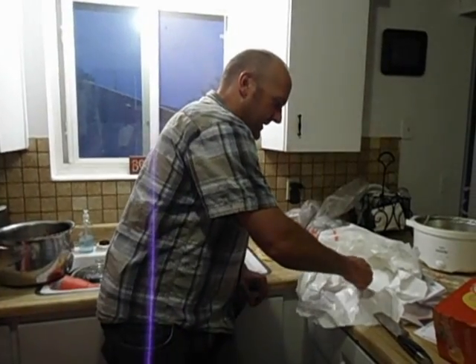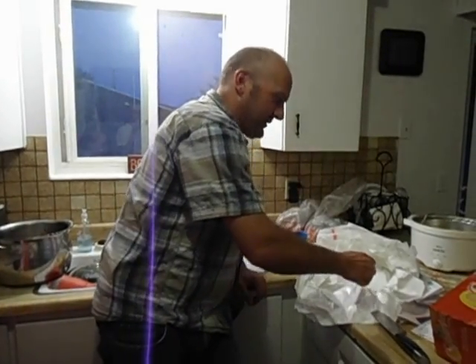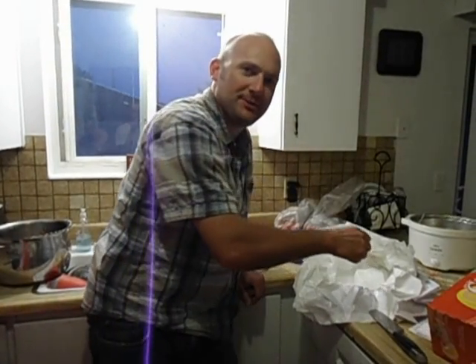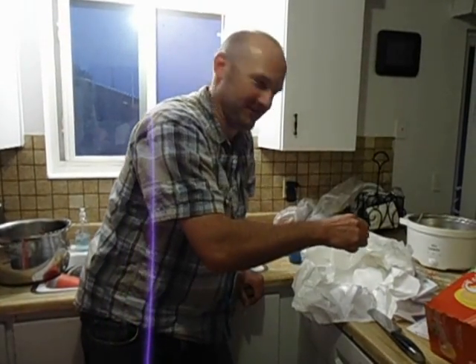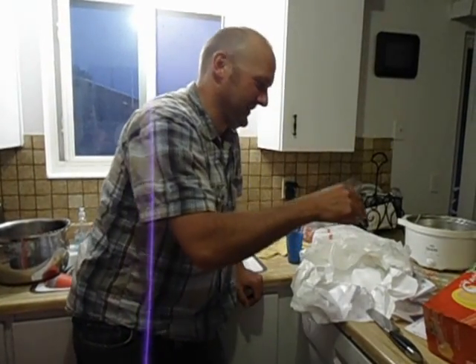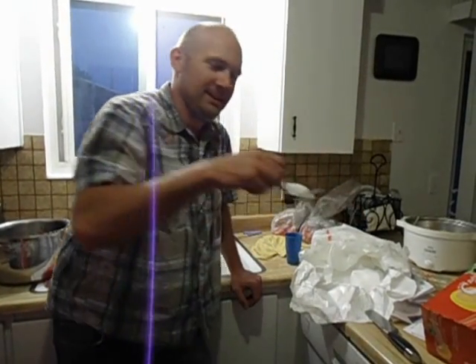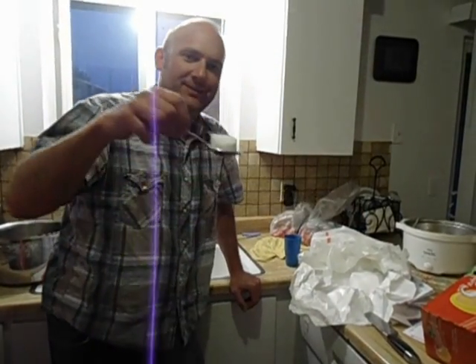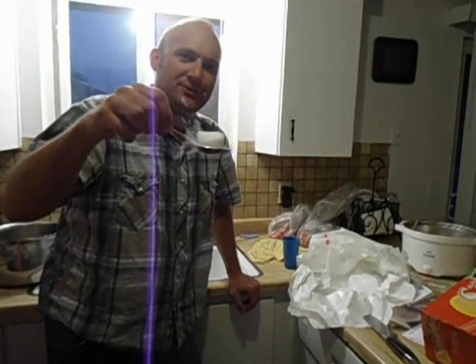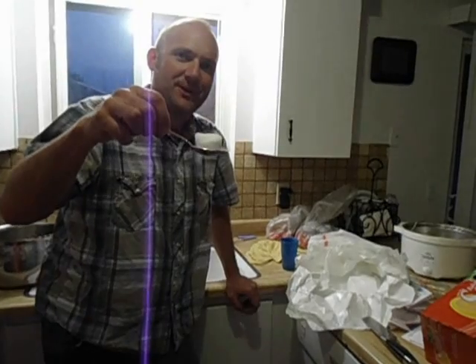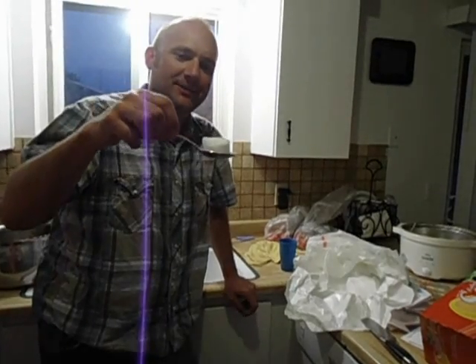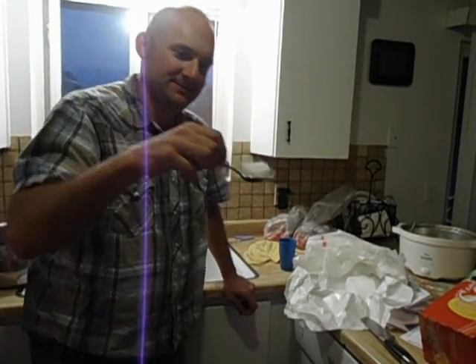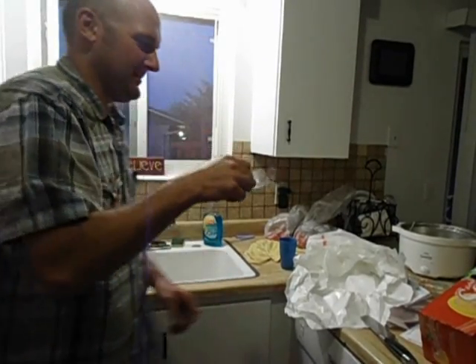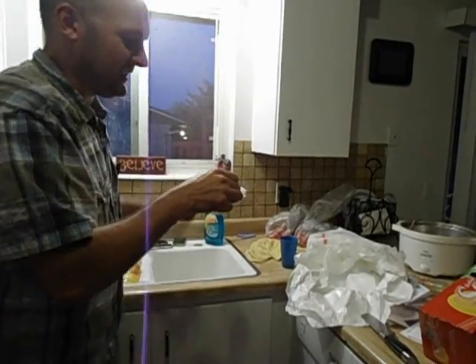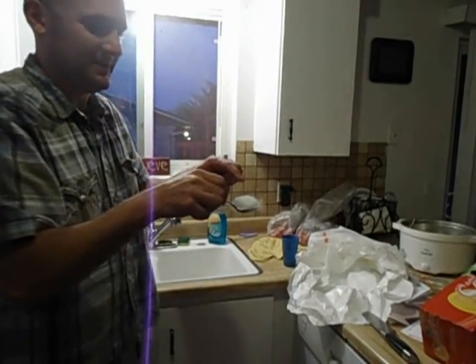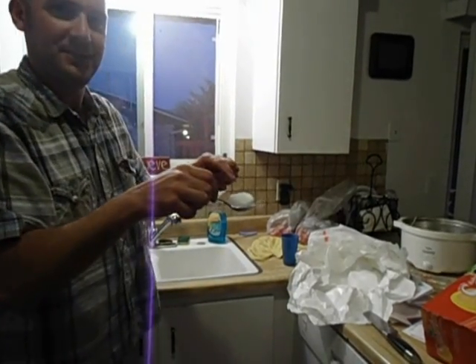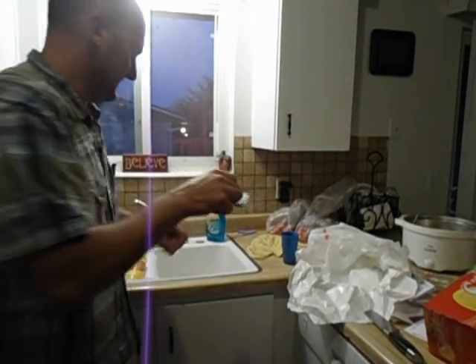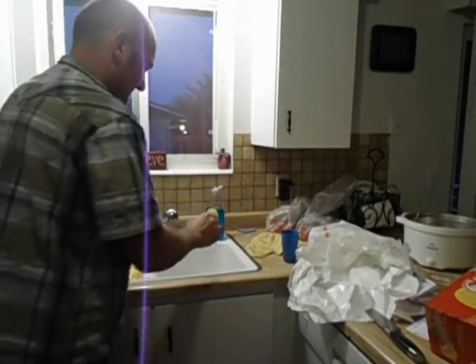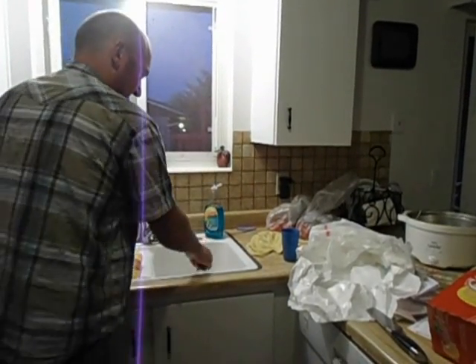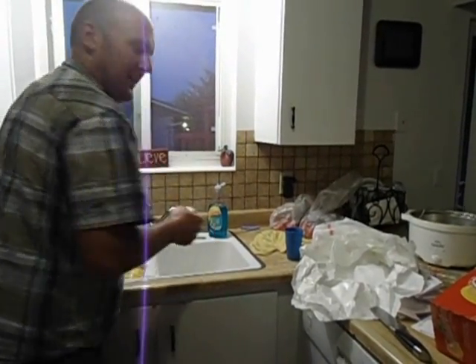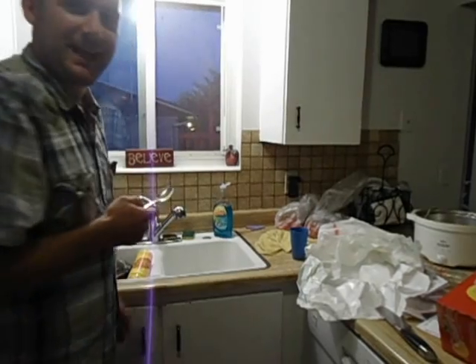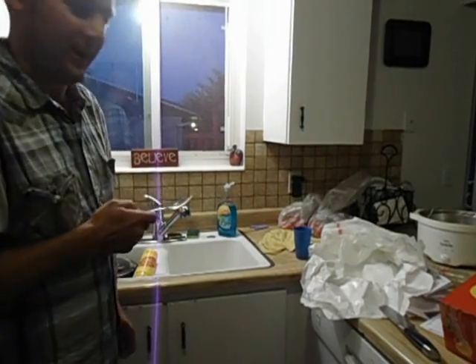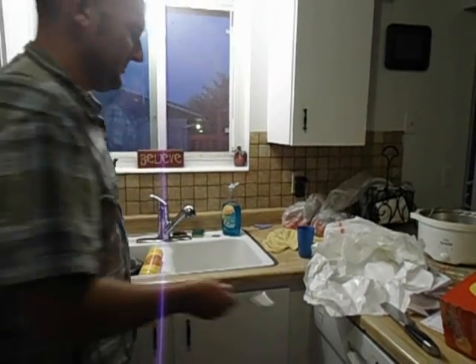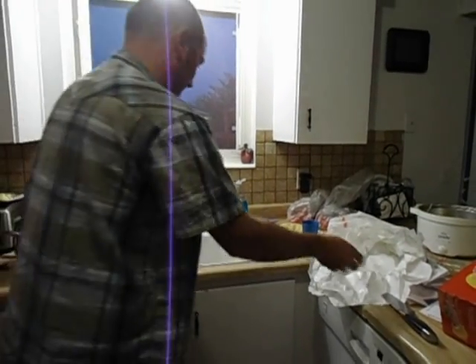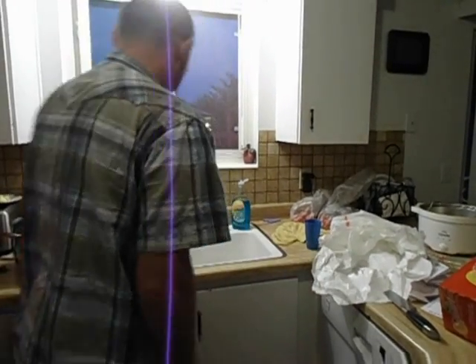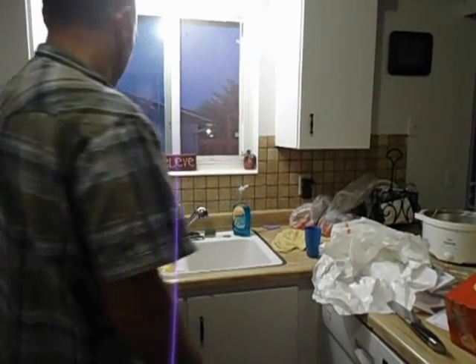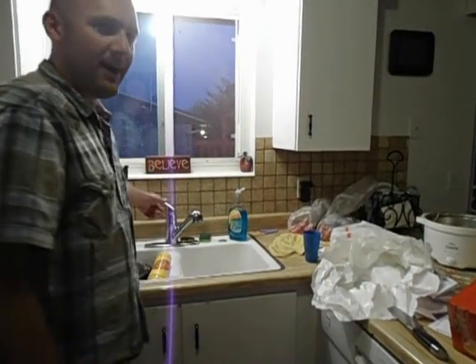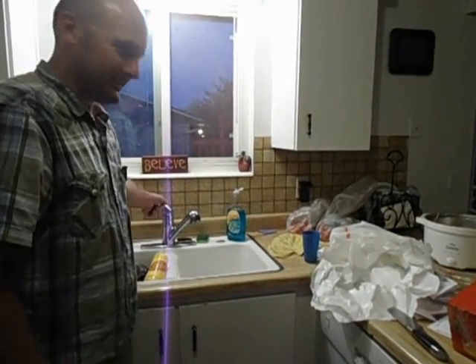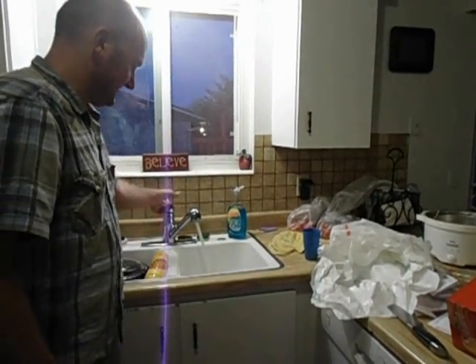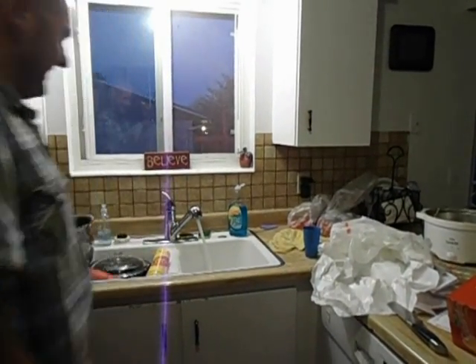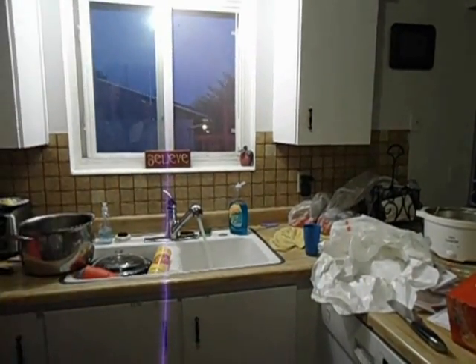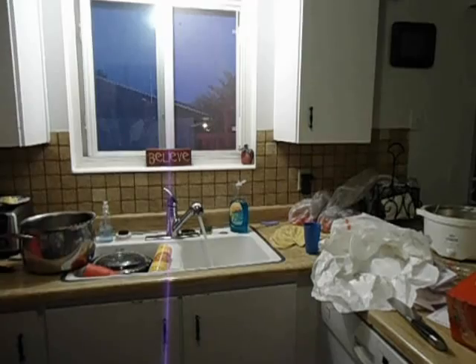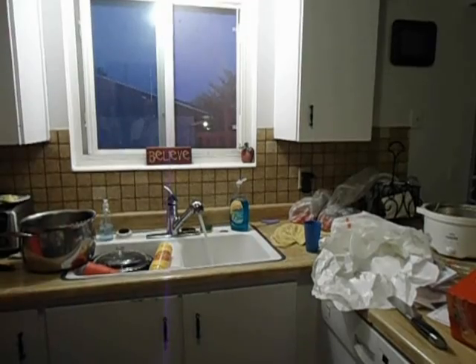Alright, here's how you do it. Use a chunk of dry ice, about the size of a normal ice cube. Put it all the way down into the garbage disposal. Turn on the hot water, and then turn on the garbage disposal.